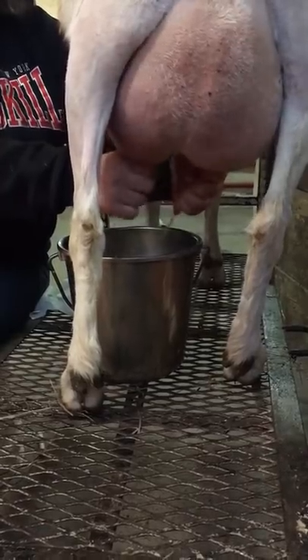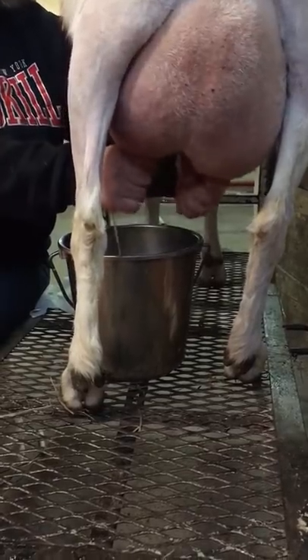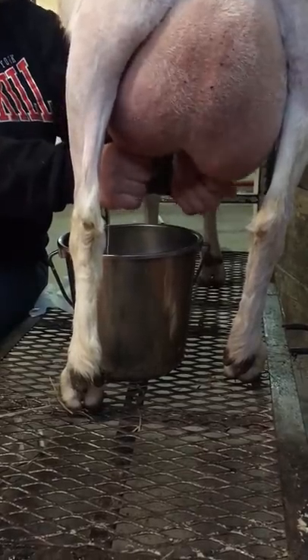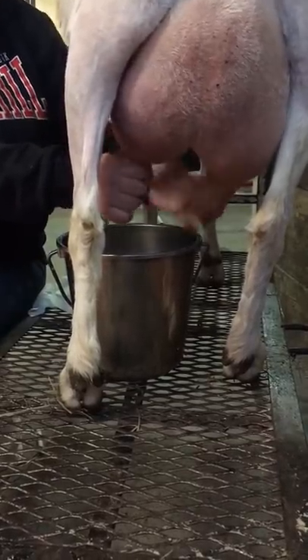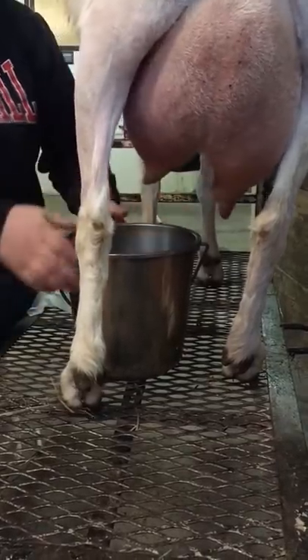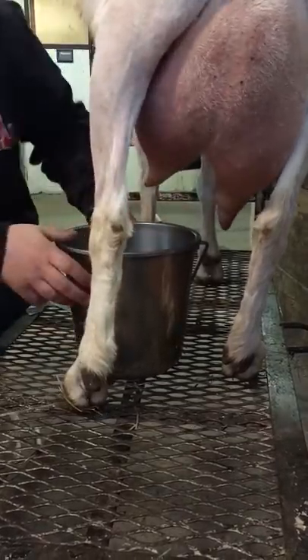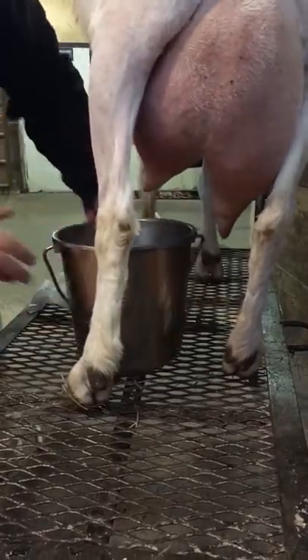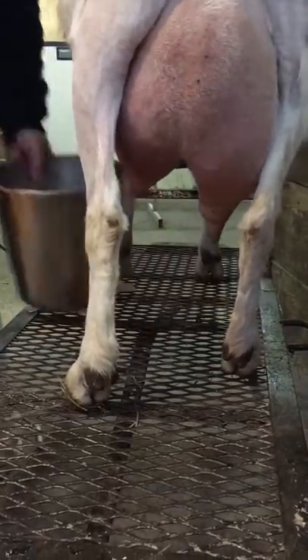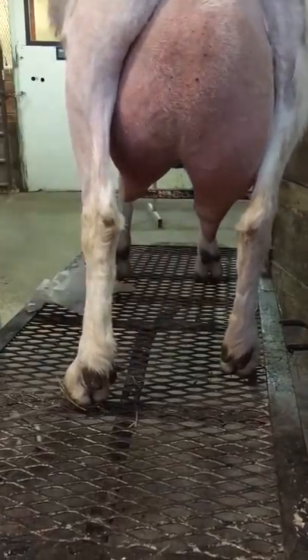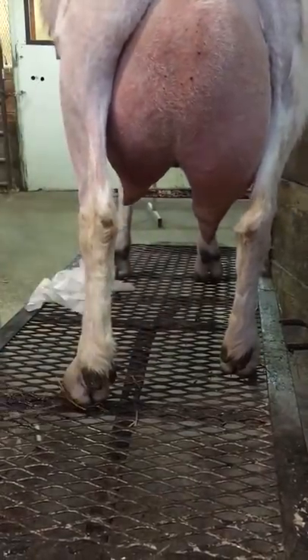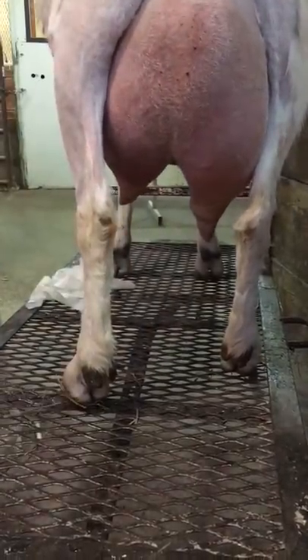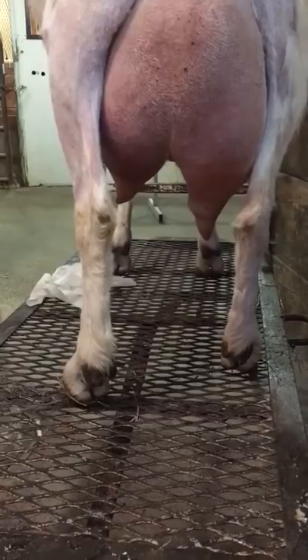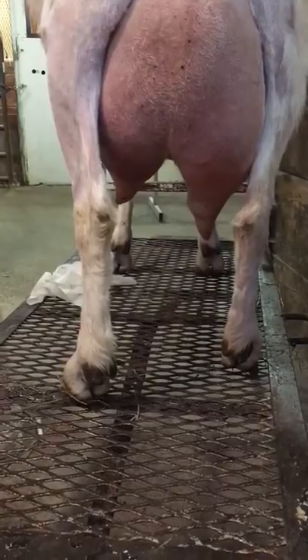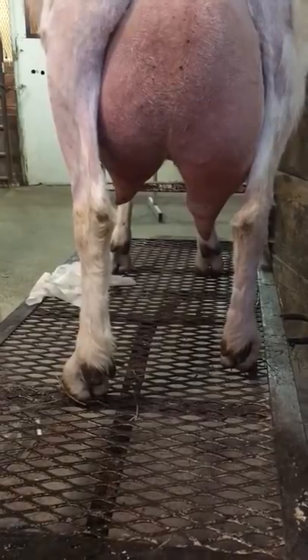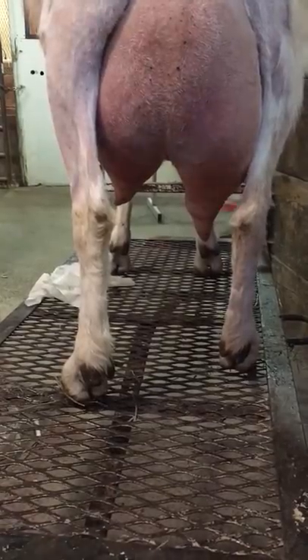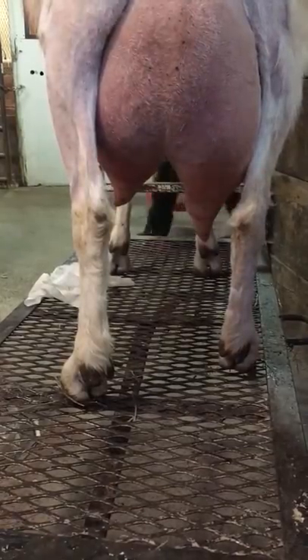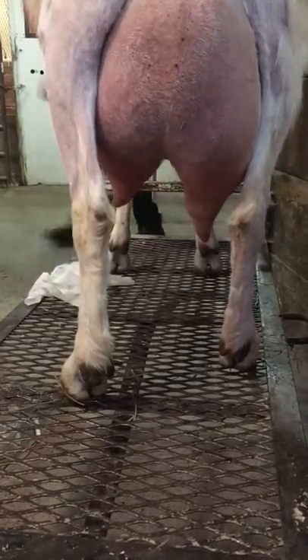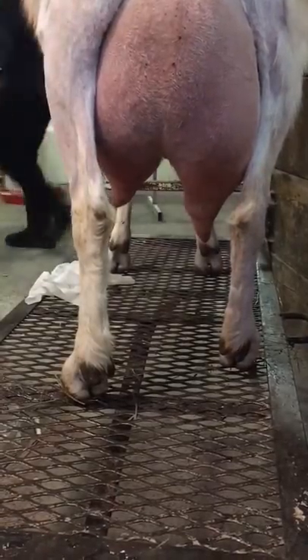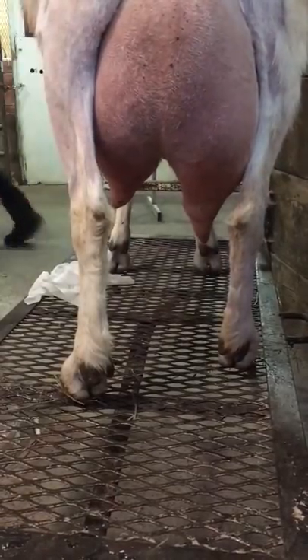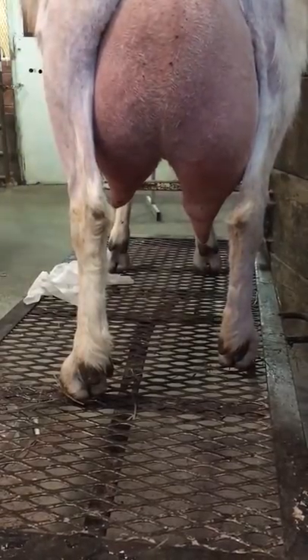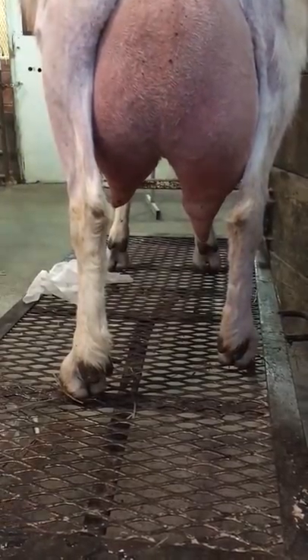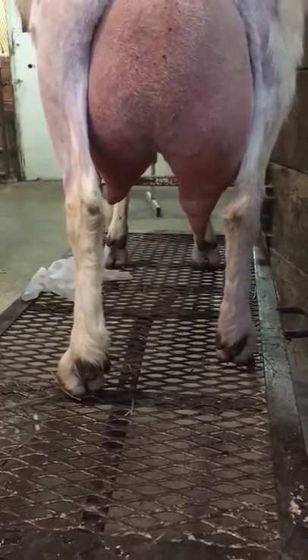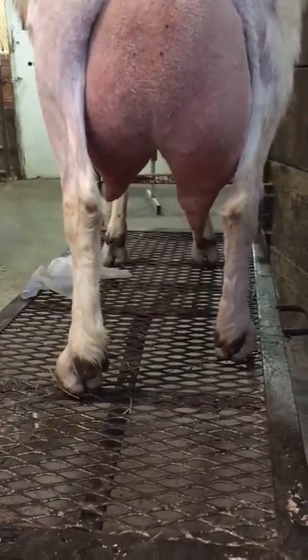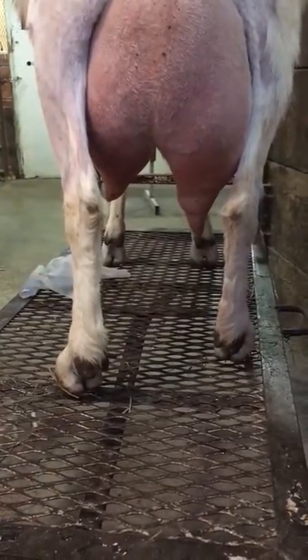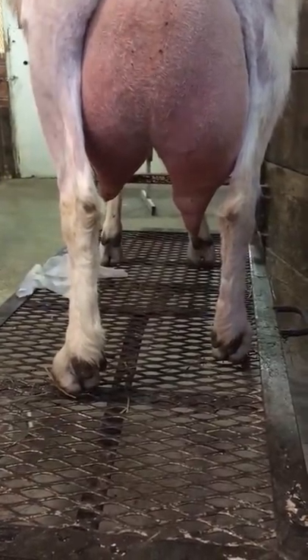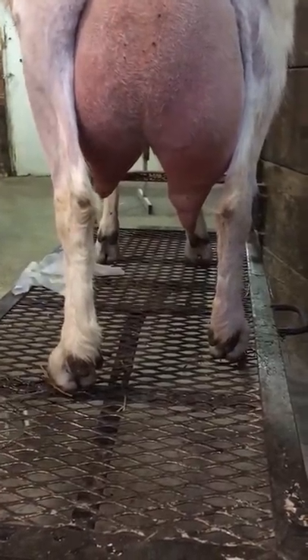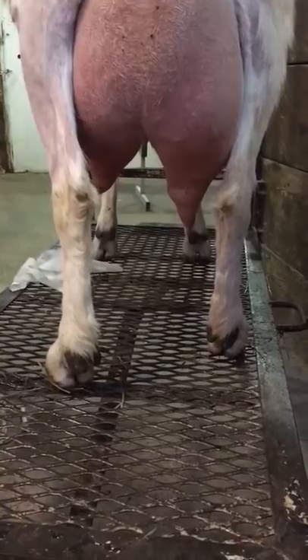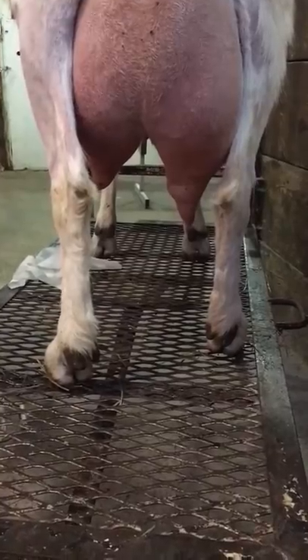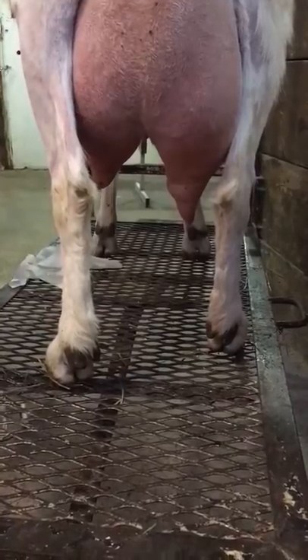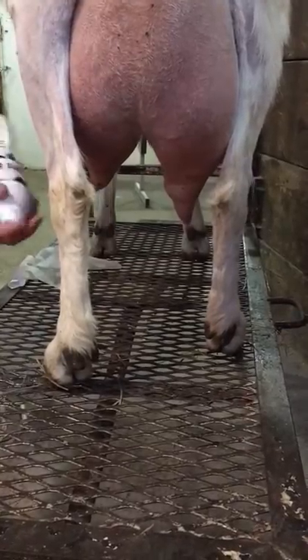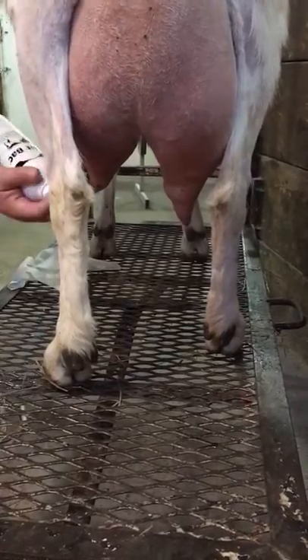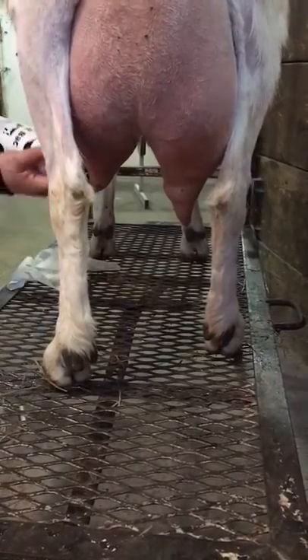You're going to keep doing that until she's completely empty. And then when she's completely empty, you want to spray both sides of the teat with disinfectant.